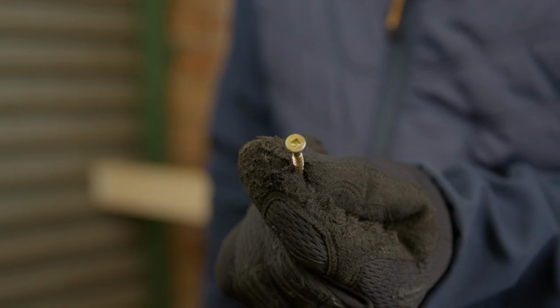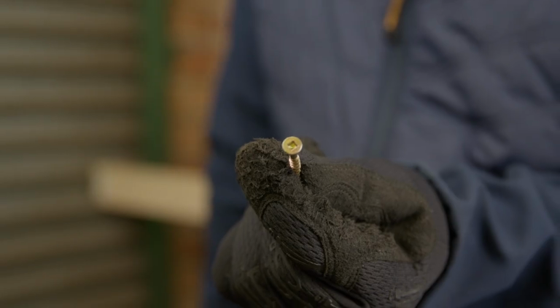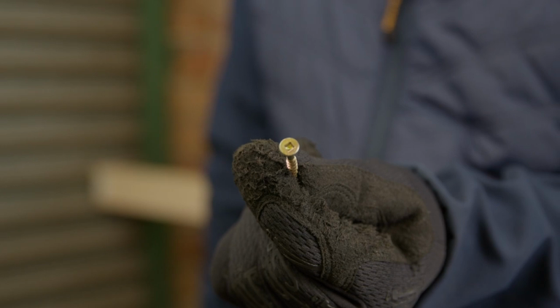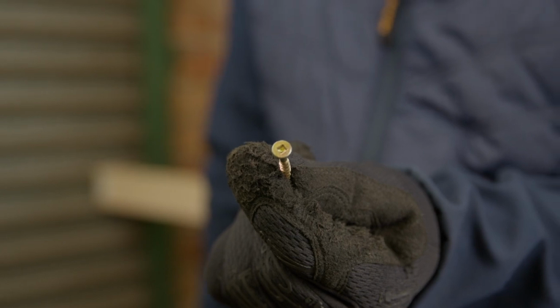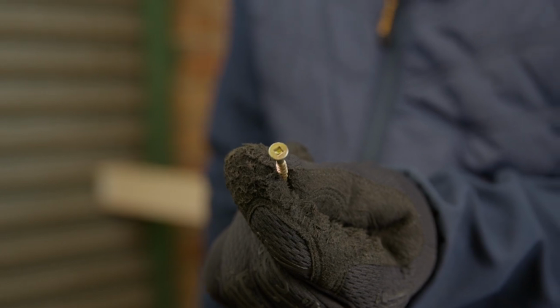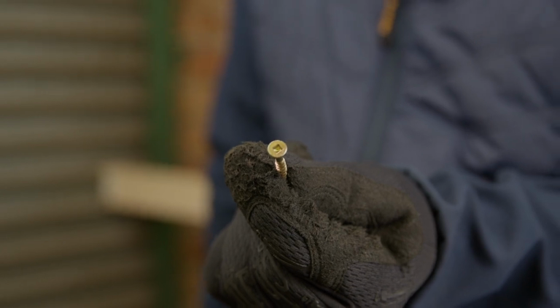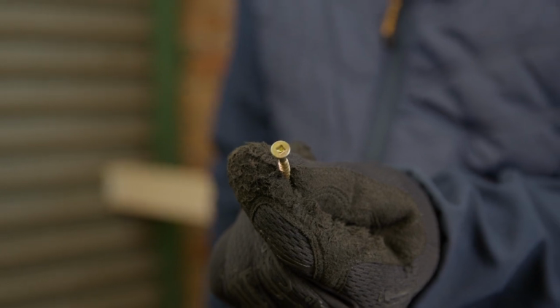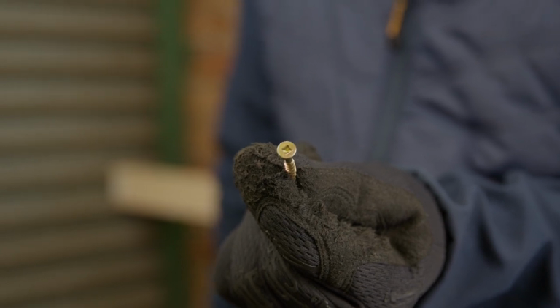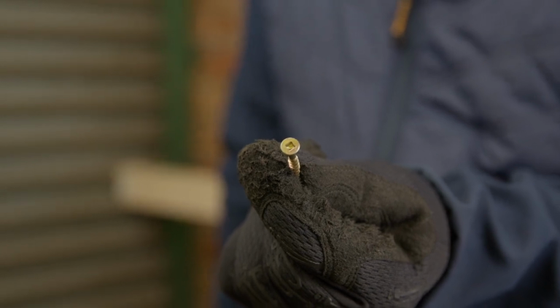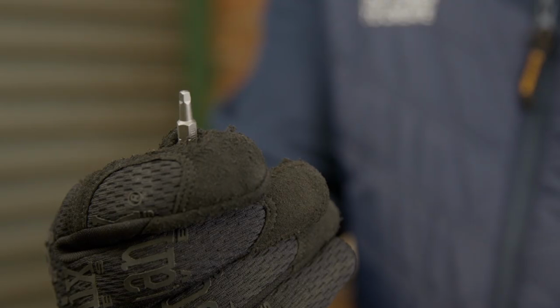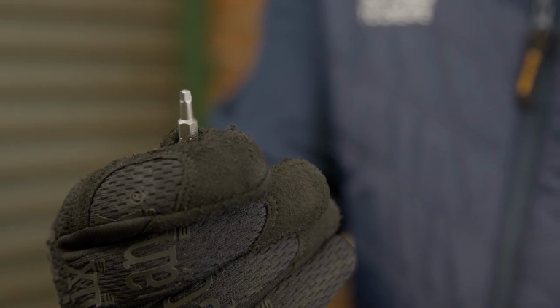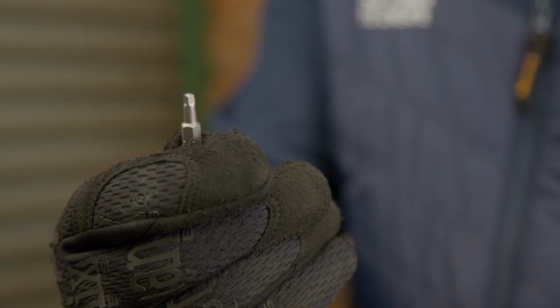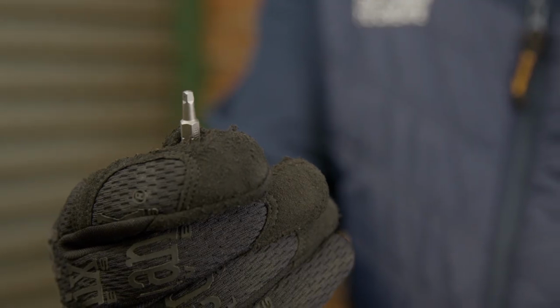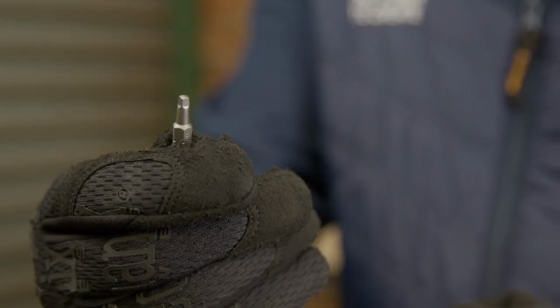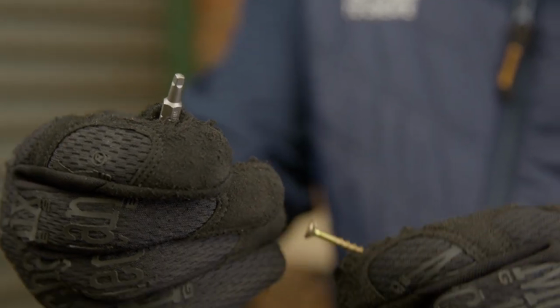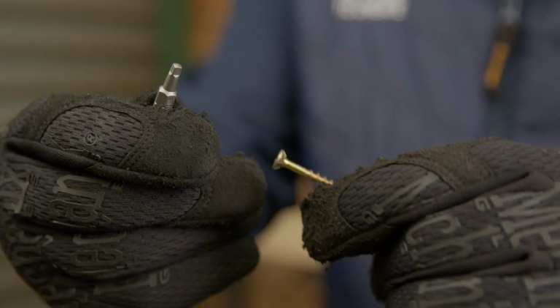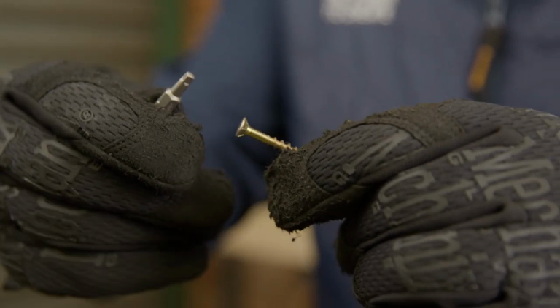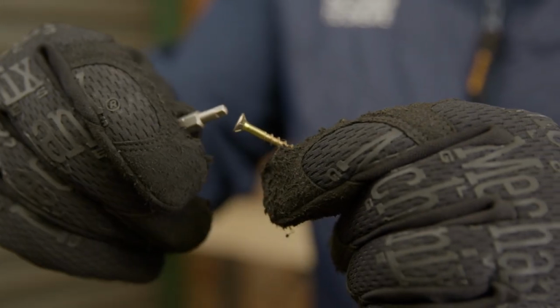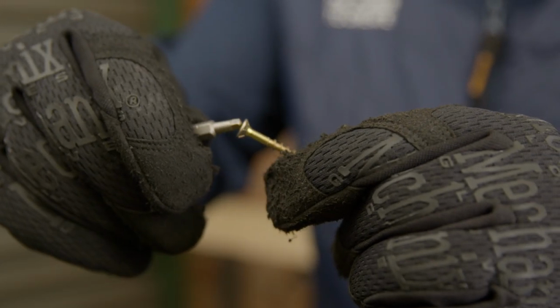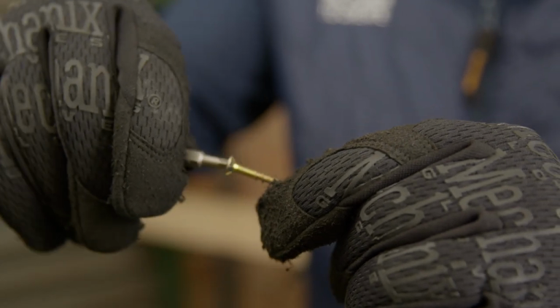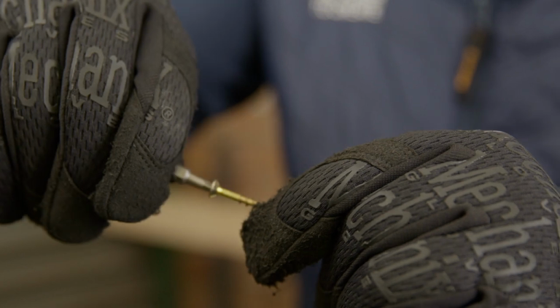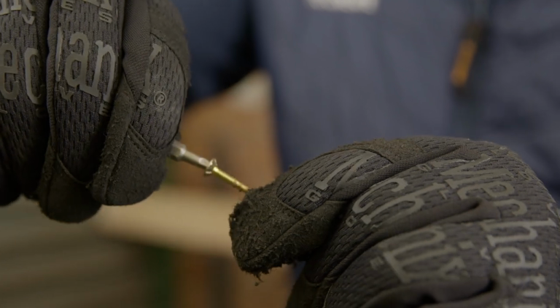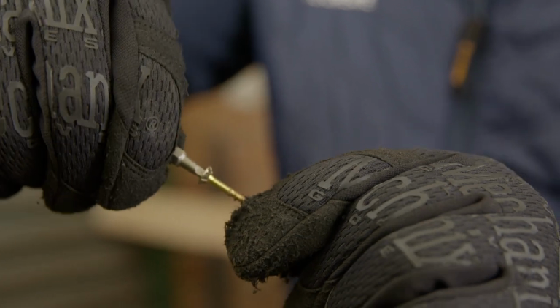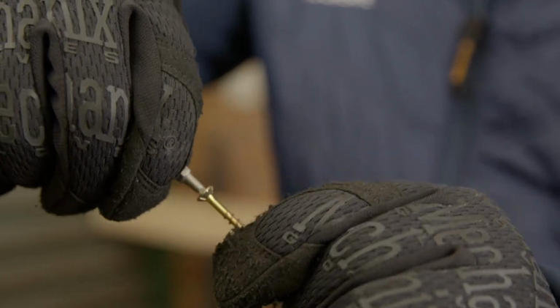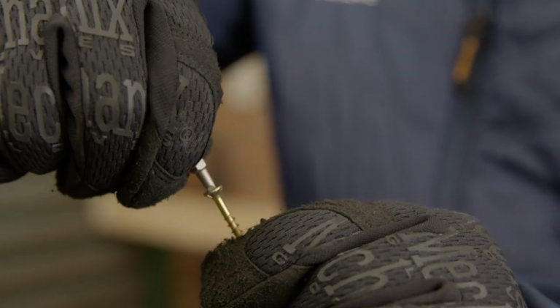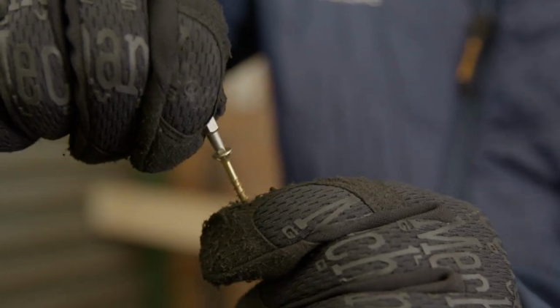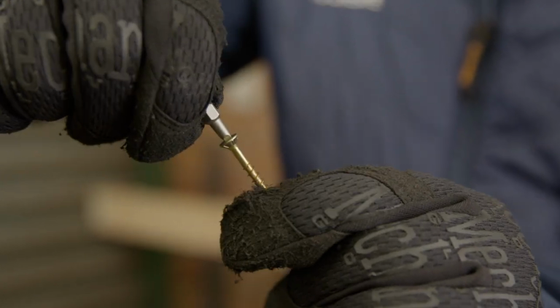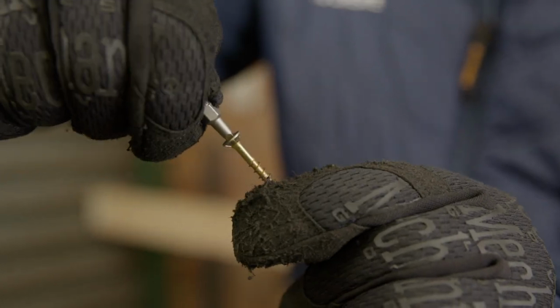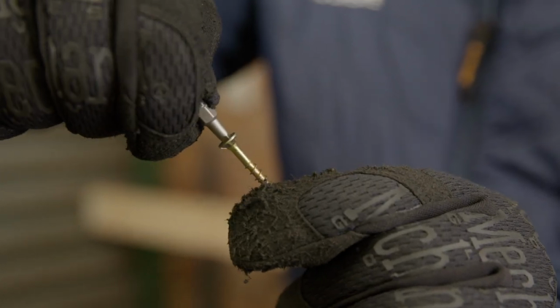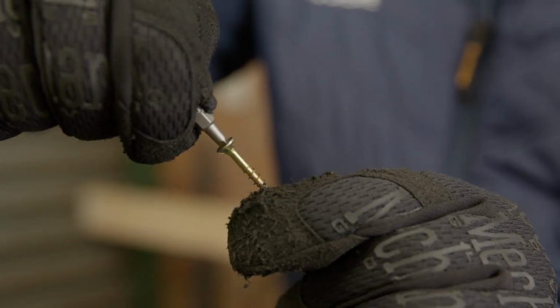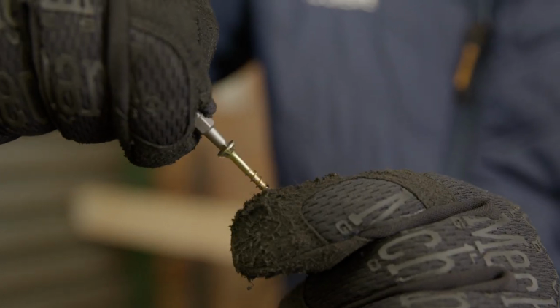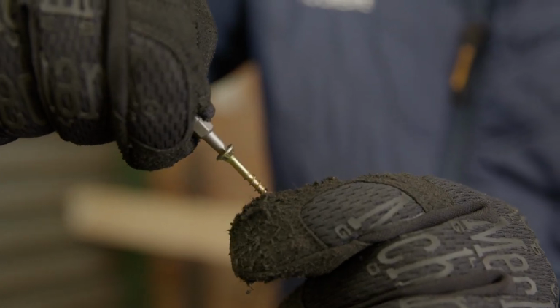And lastly, a square drive chipboard screw has a square drive head that promotes minimal stripping and increased grip. These require a square drive bit to install.